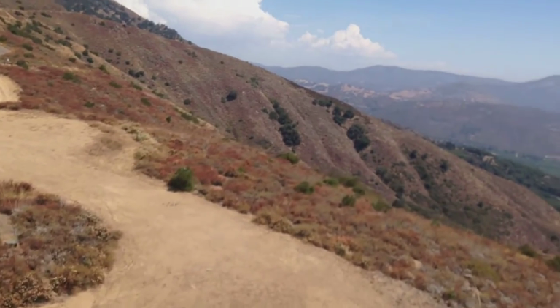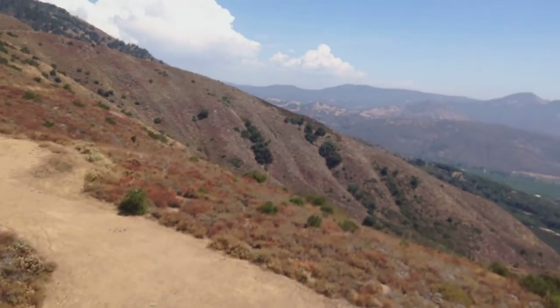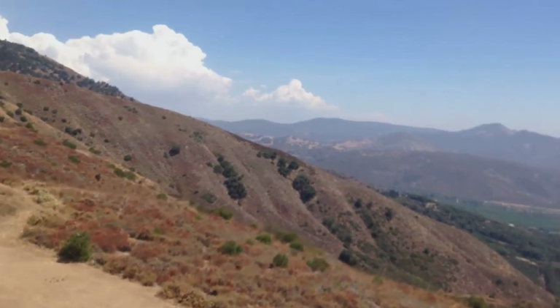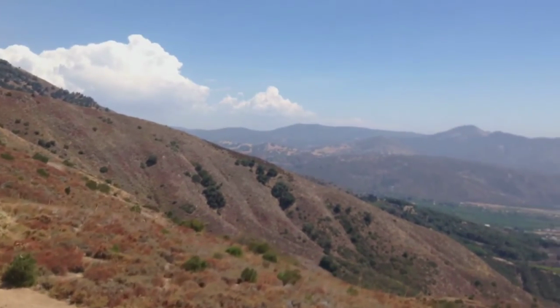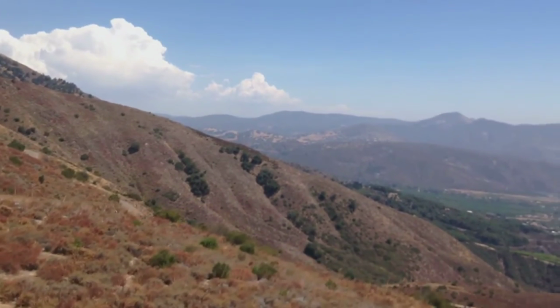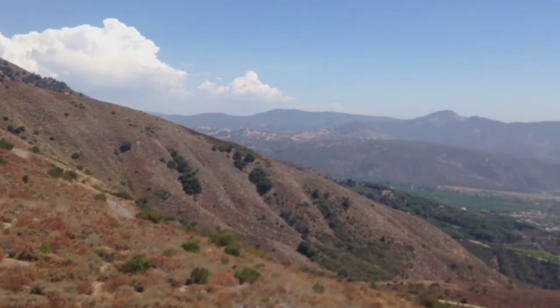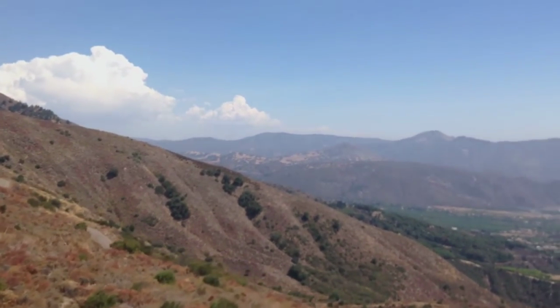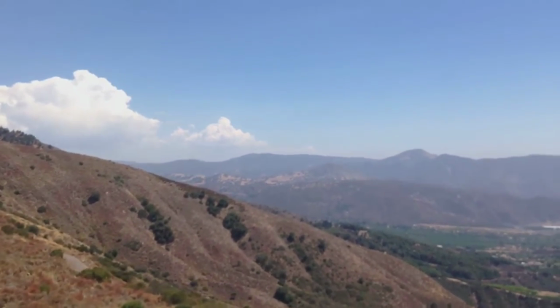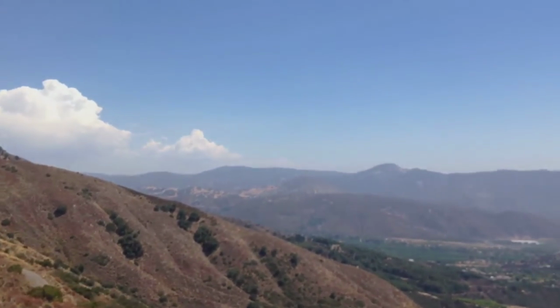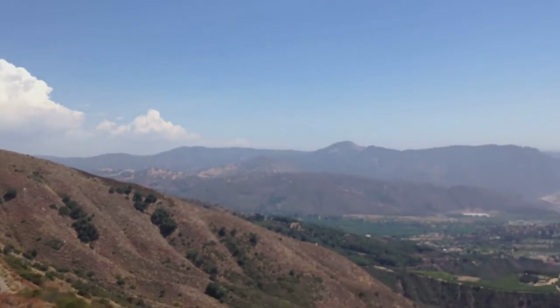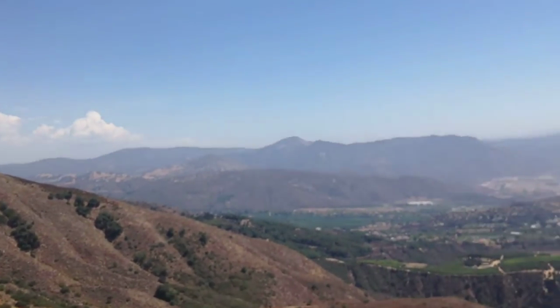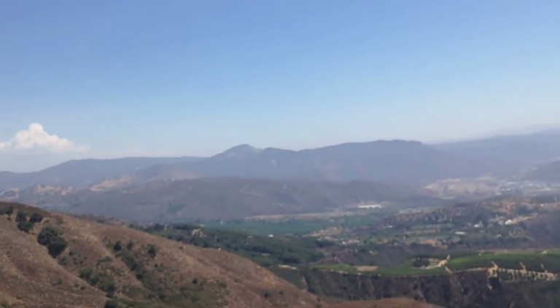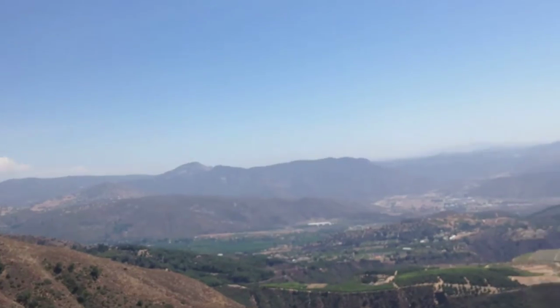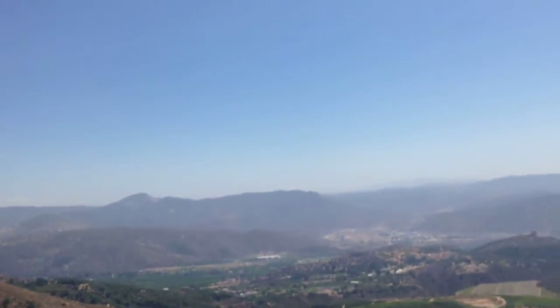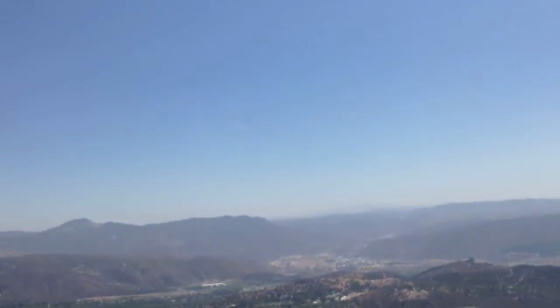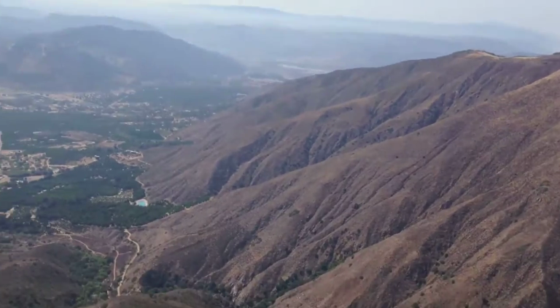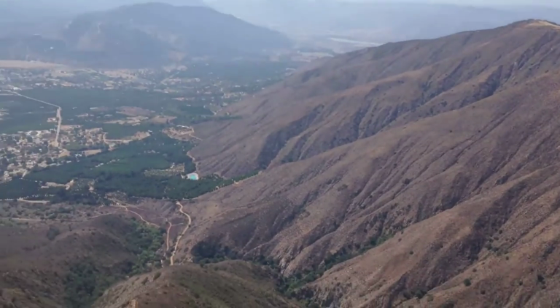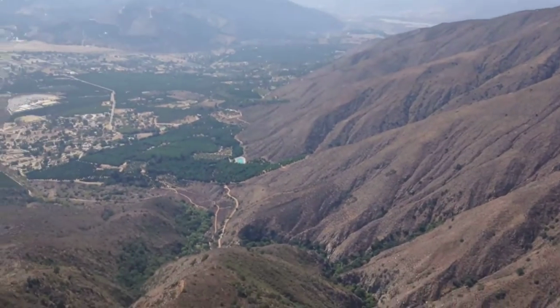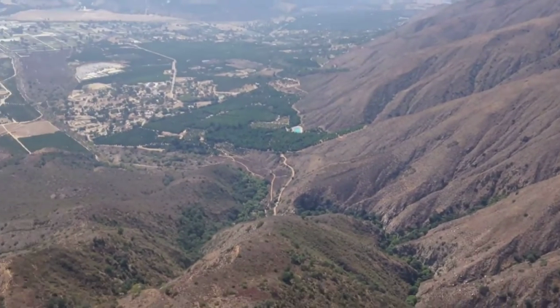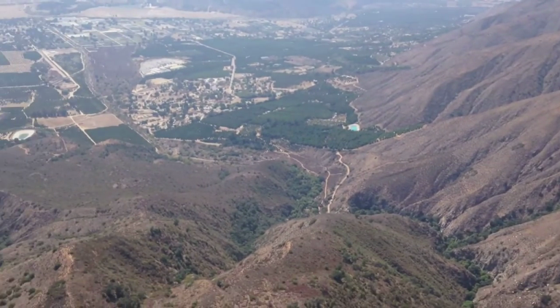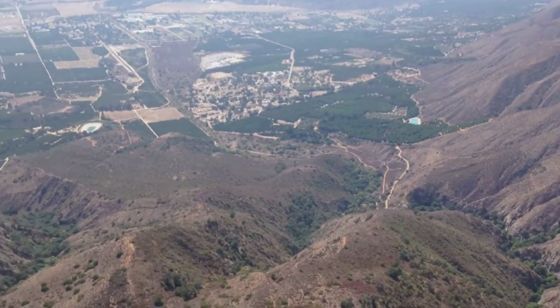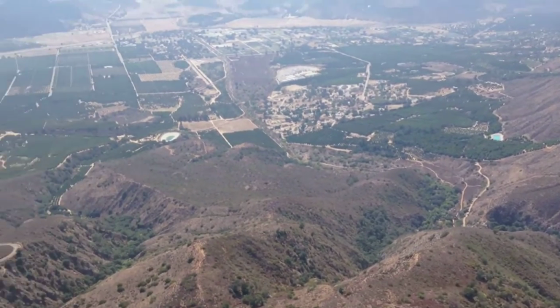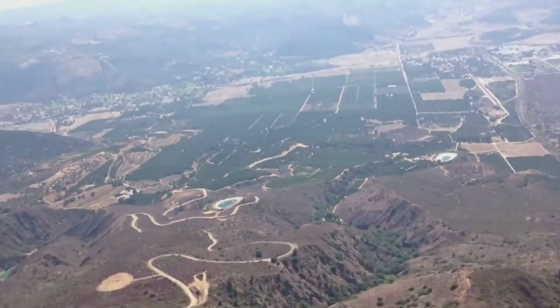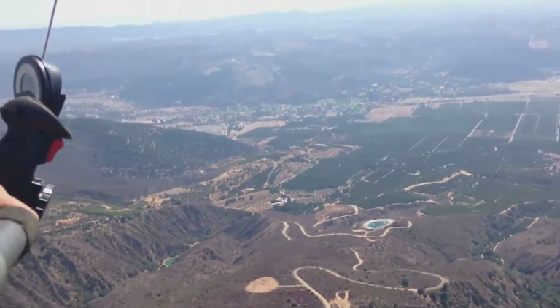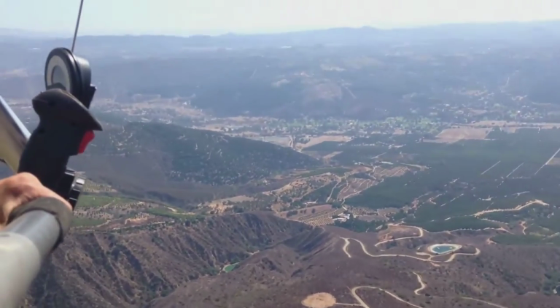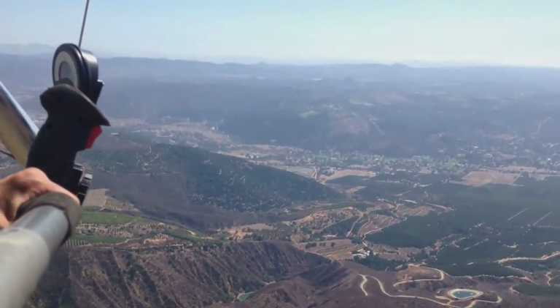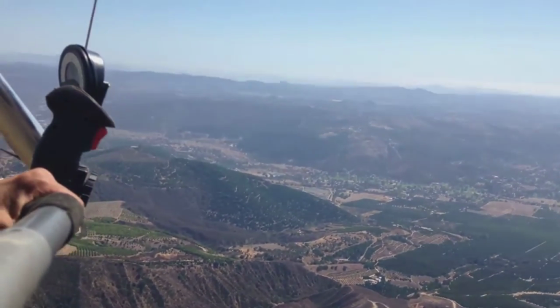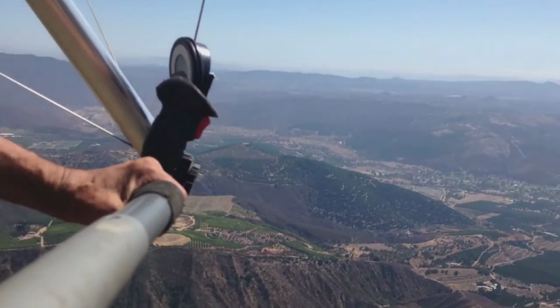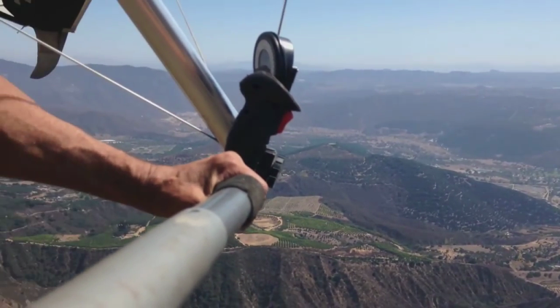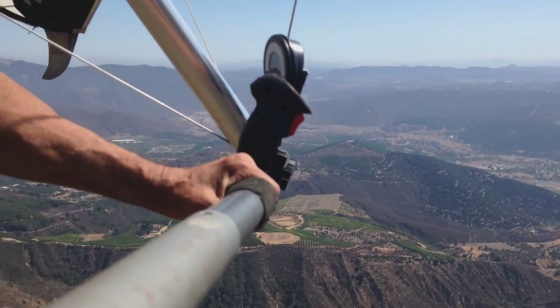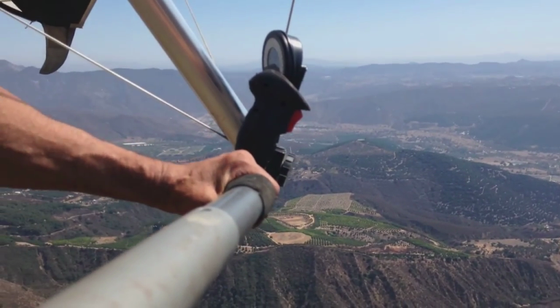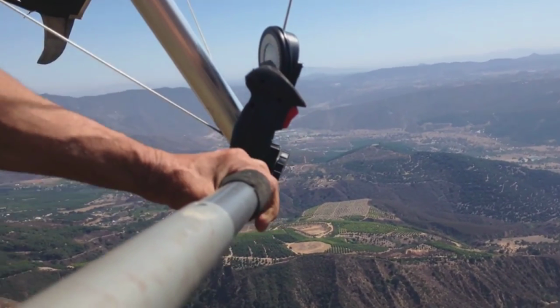I spent most of the day bobbing up and down between 3,000 and 4,000 feet. Never really crunched through the inversion layer.